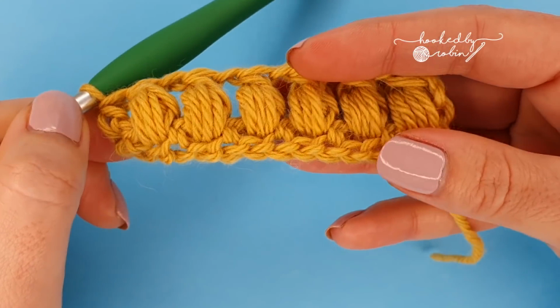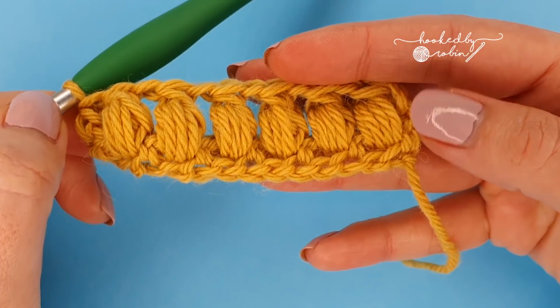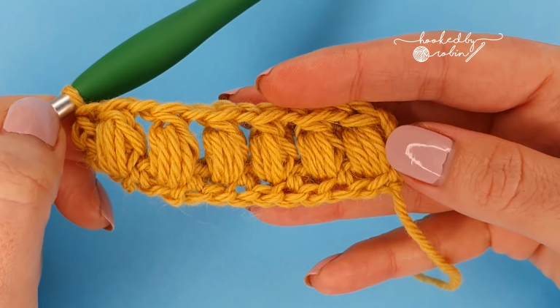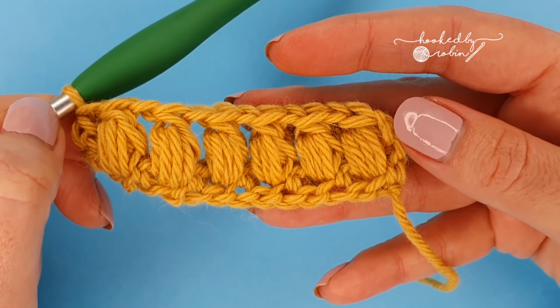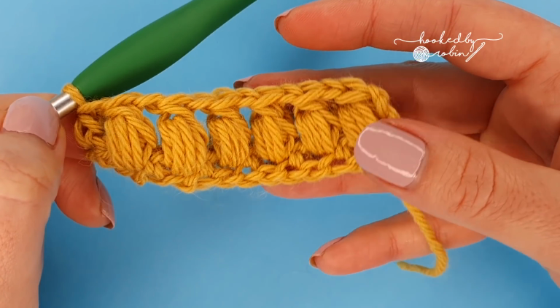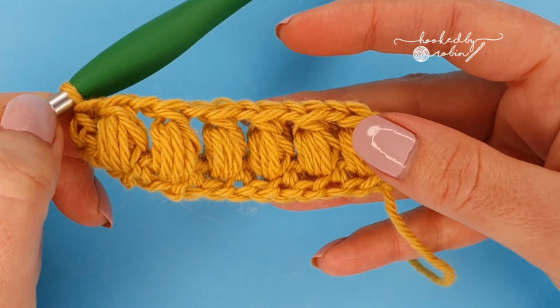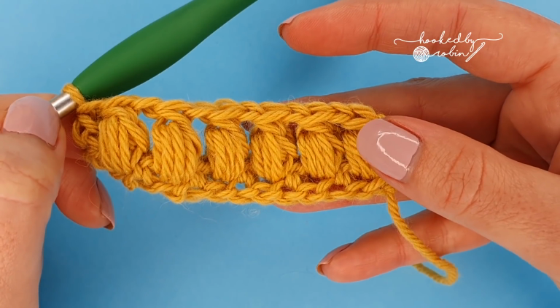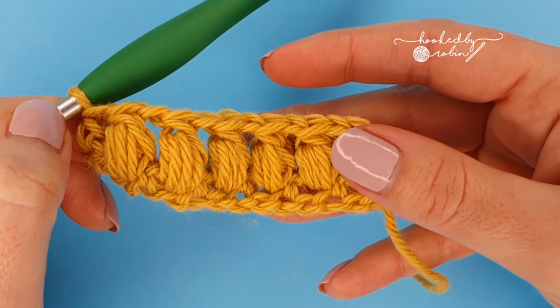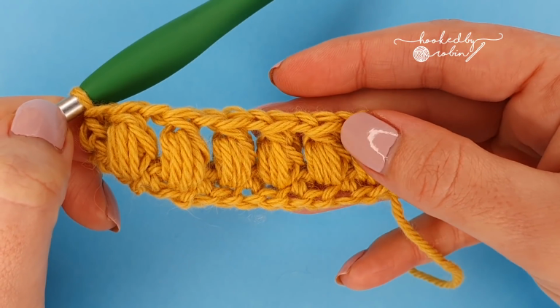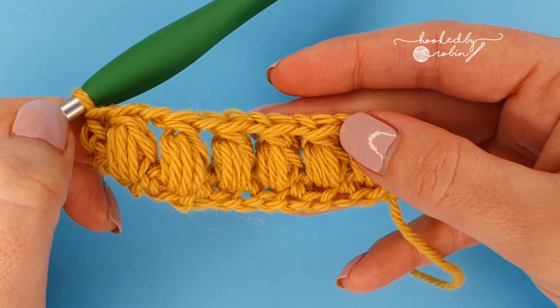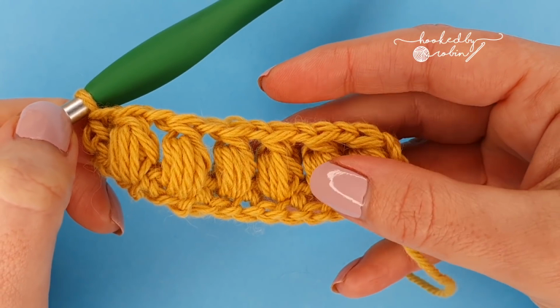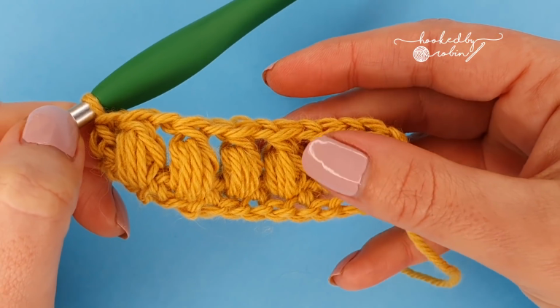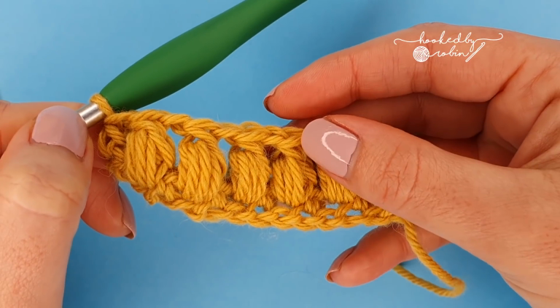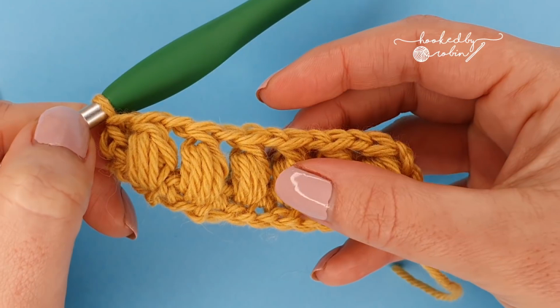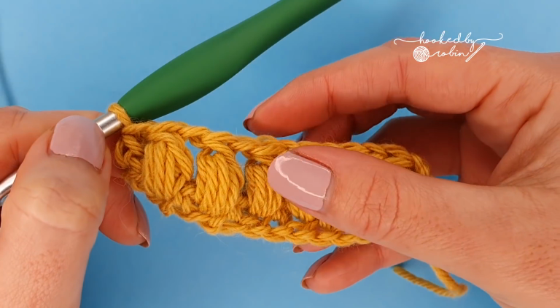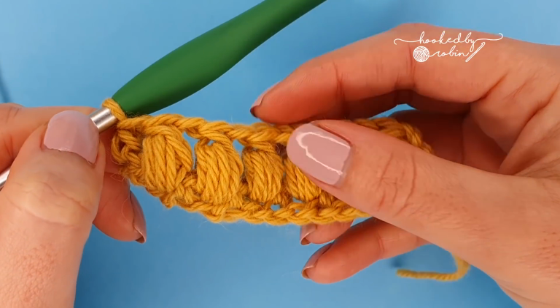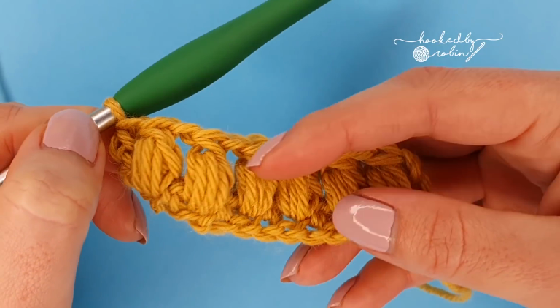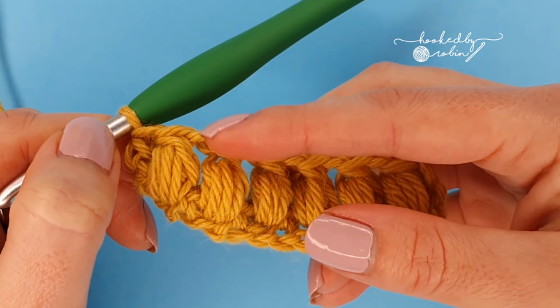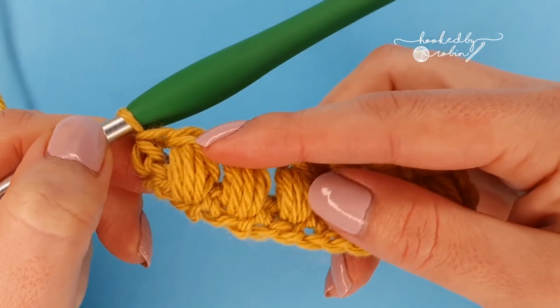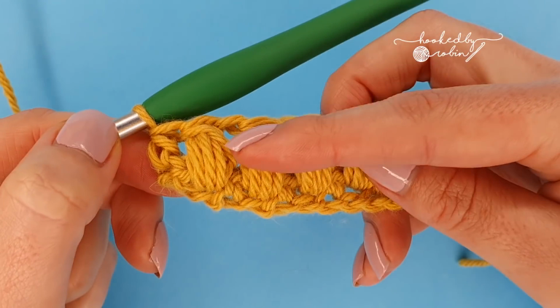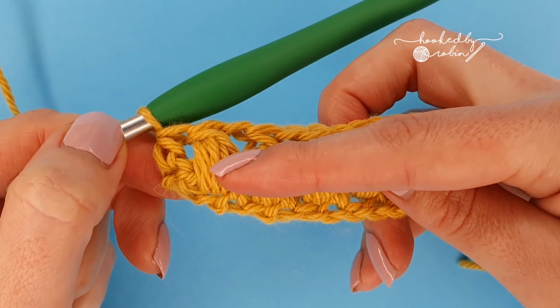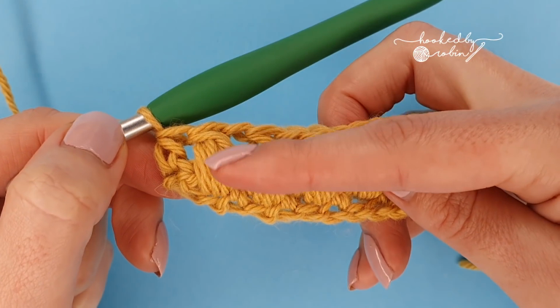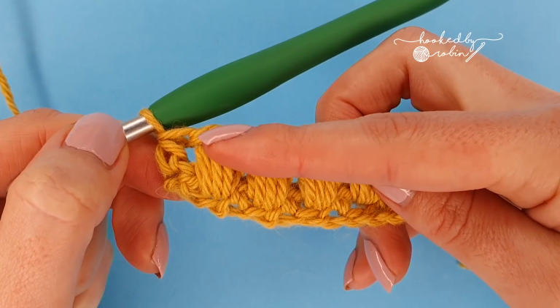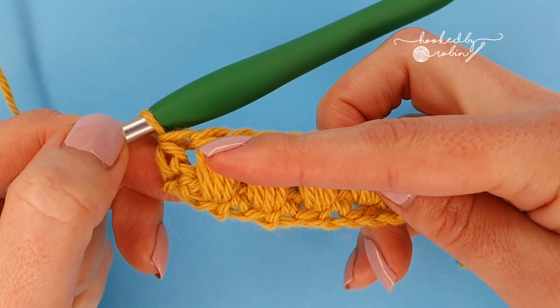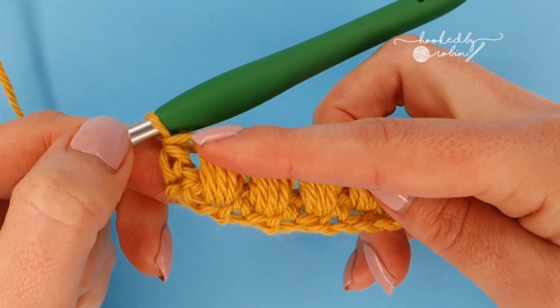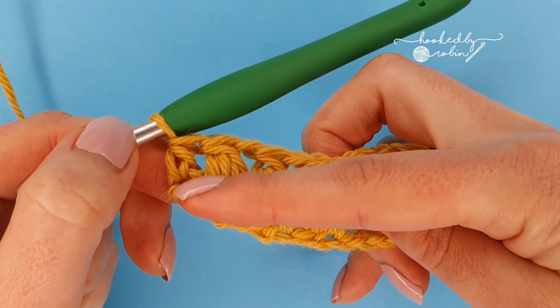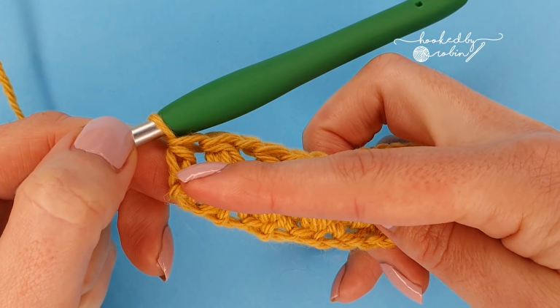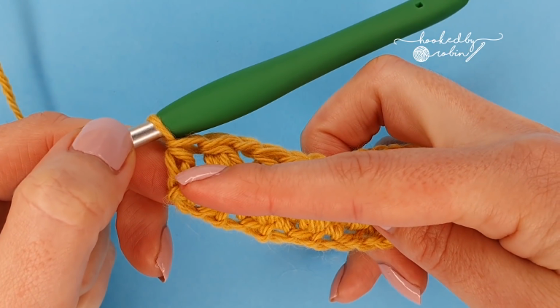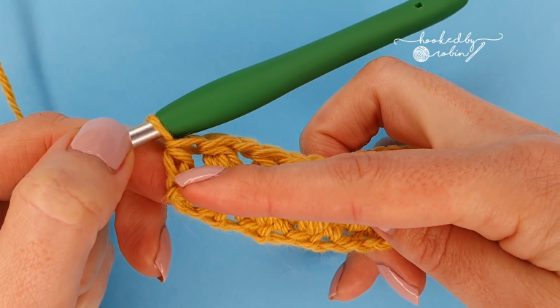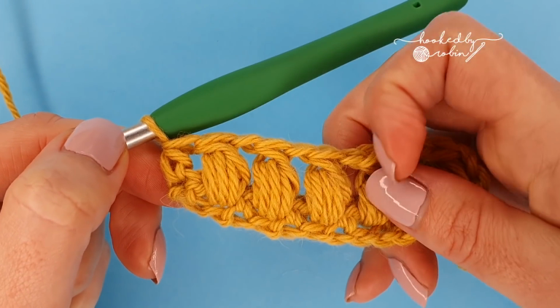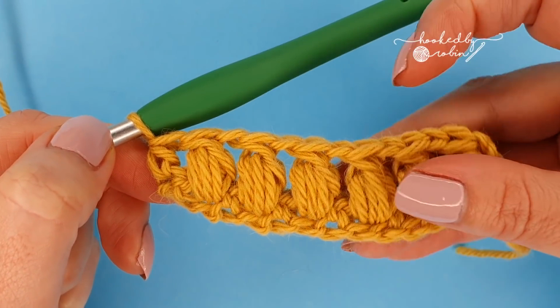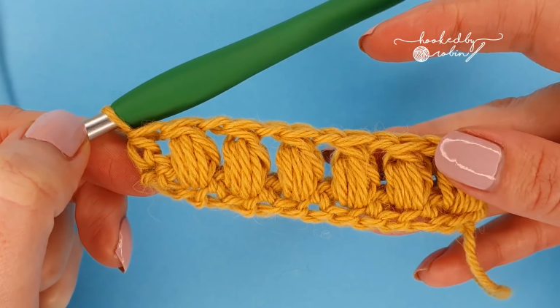So your row will read: chain two, puff stitch, chain one, puff stitch, chain one, puff stitch, chain one — all the way along — and then right at the end you'll finish with a puff stitch straight into a half double crochet.